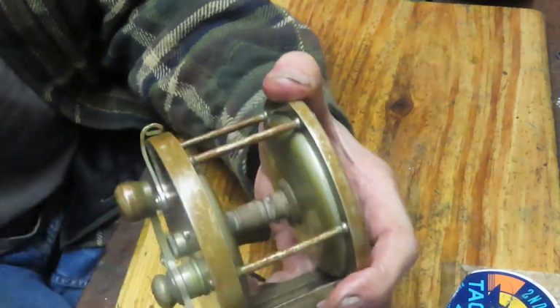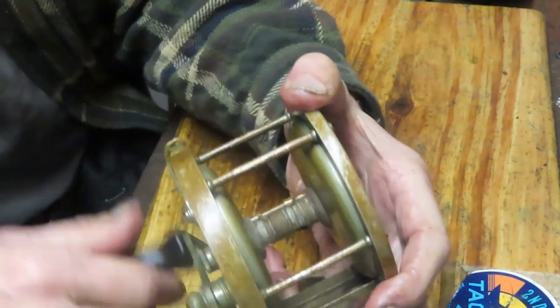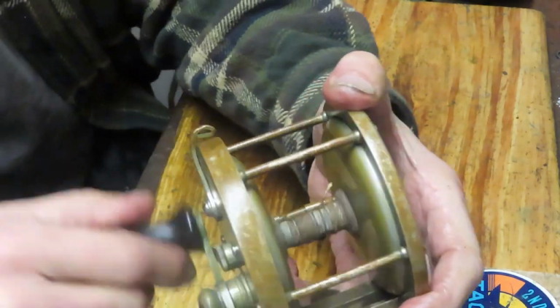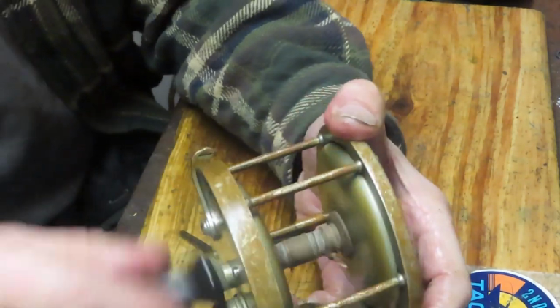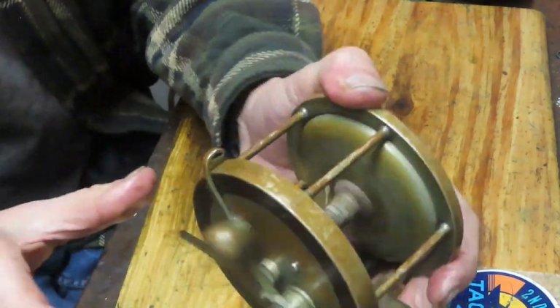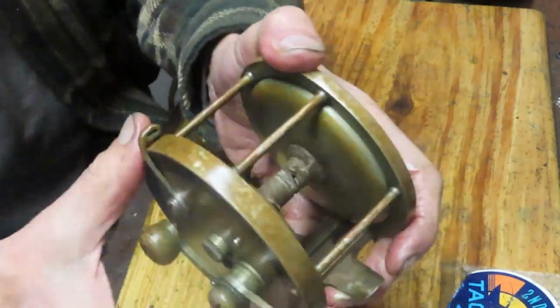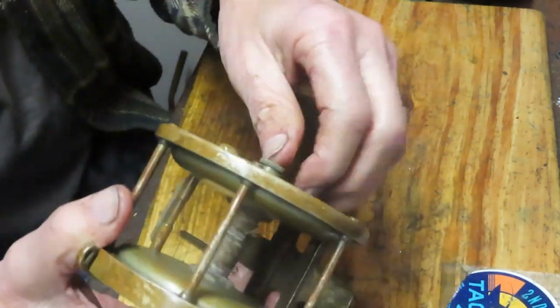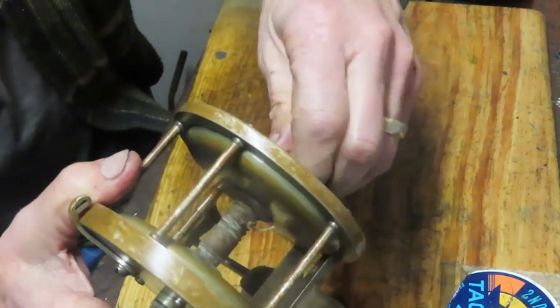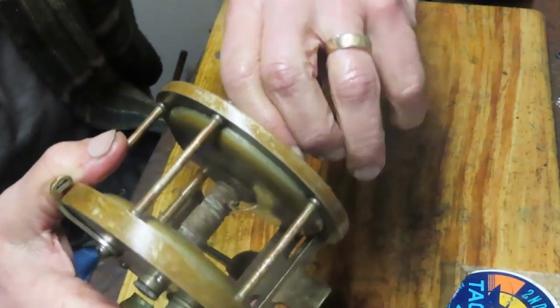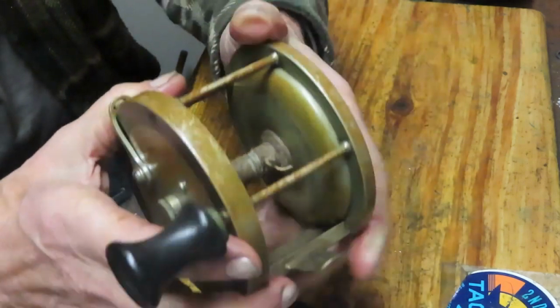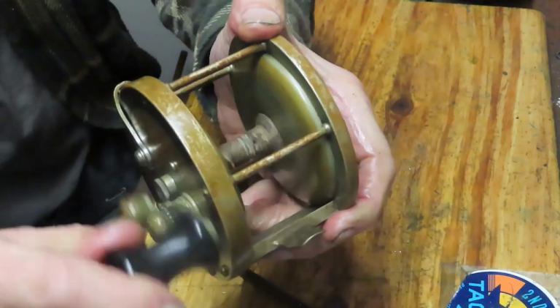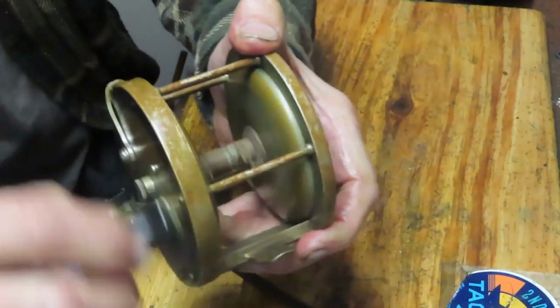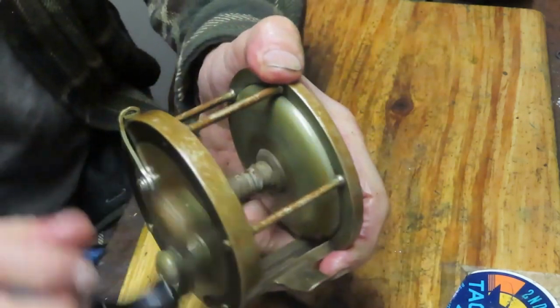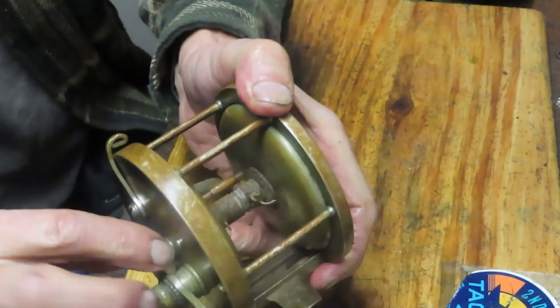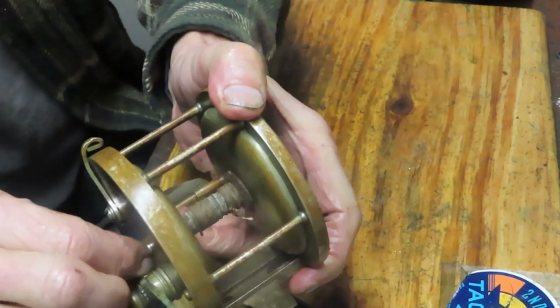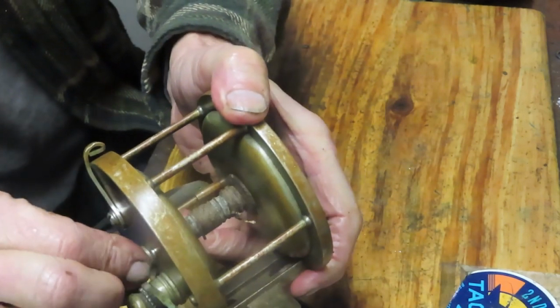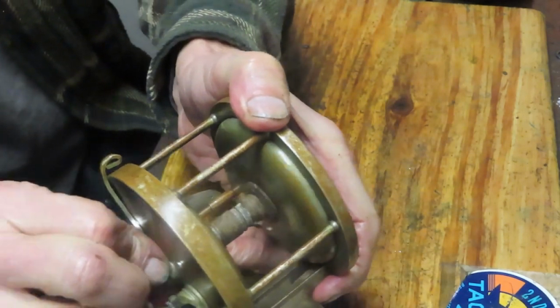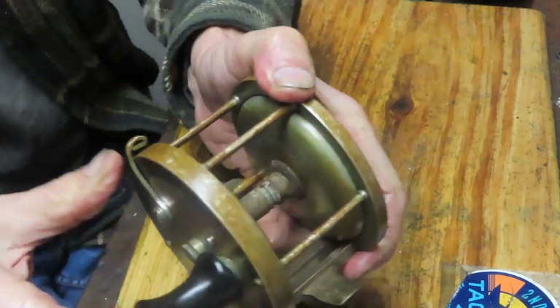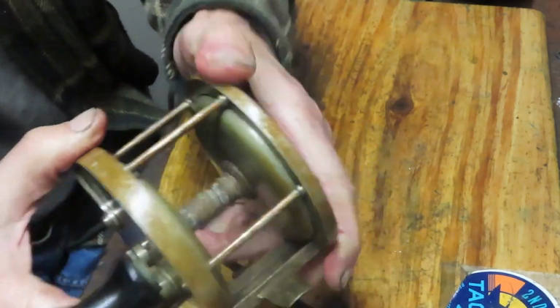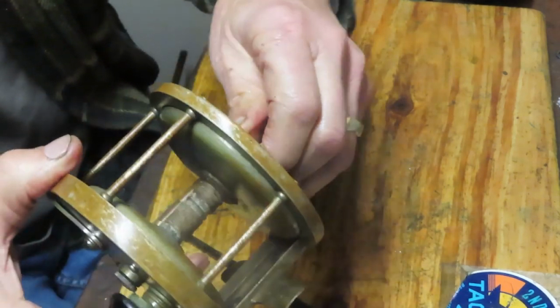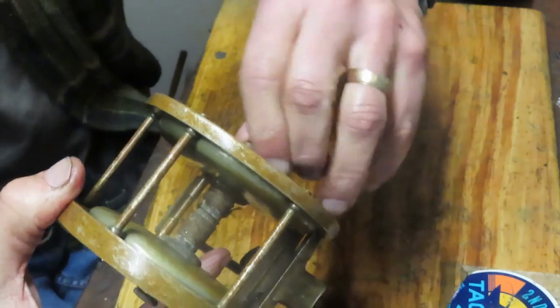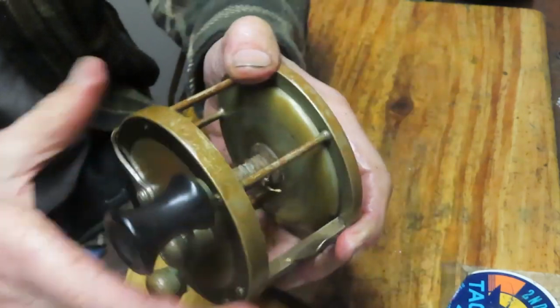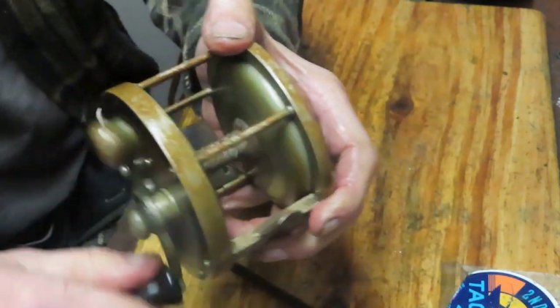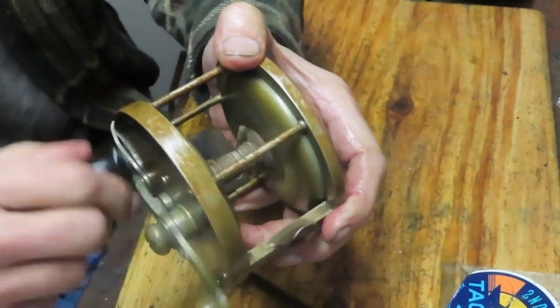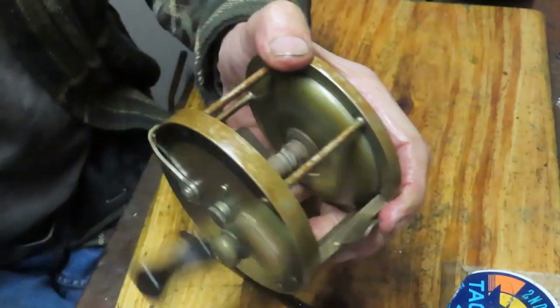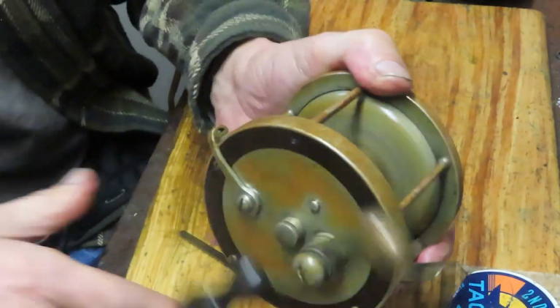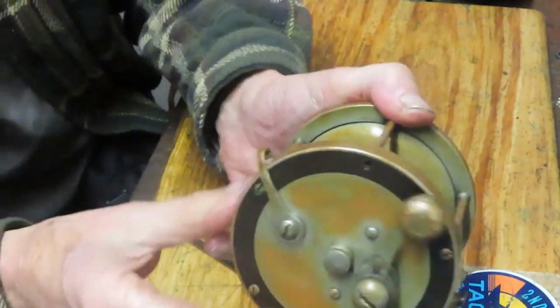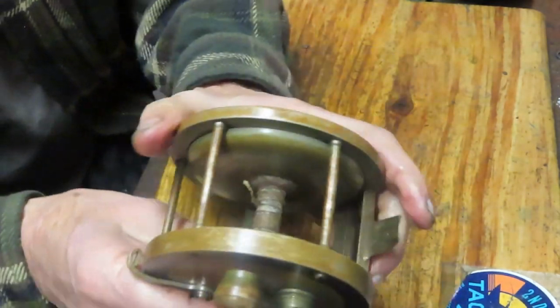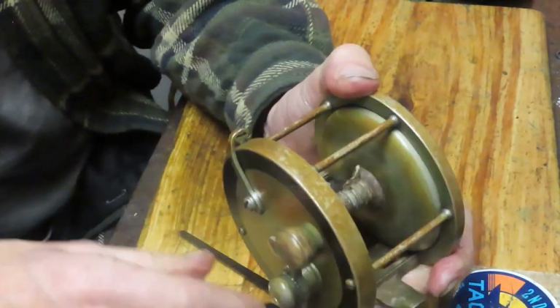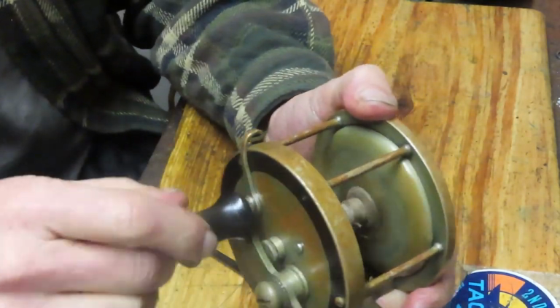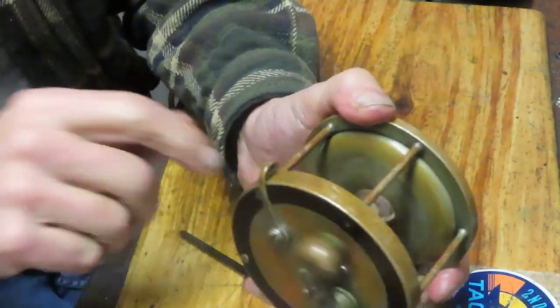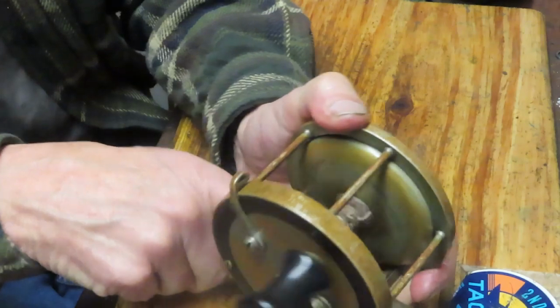We still got that little chirp. I think some of that chirp could probably be taken out by just kind of working these side plates to center it. For the most part, that's that.